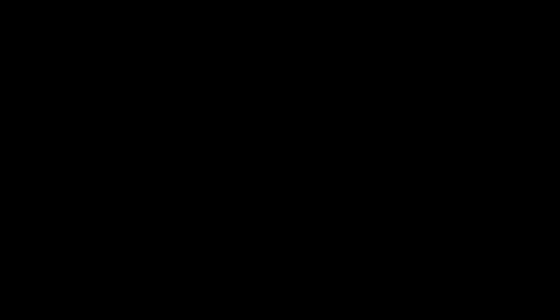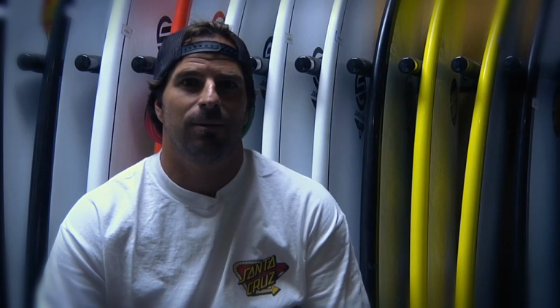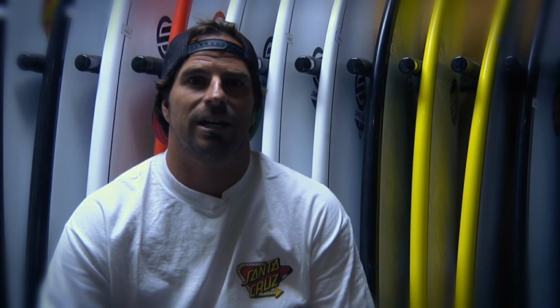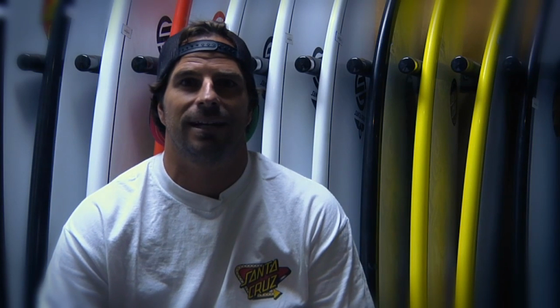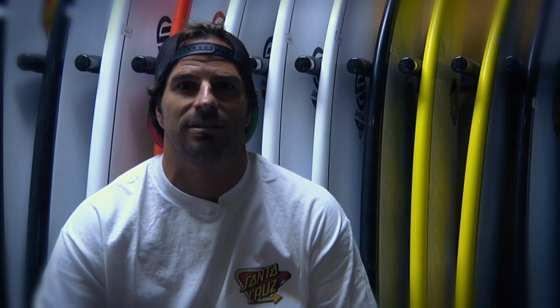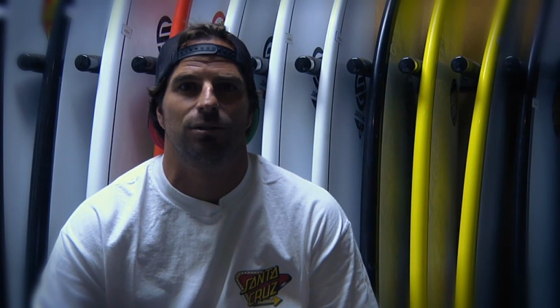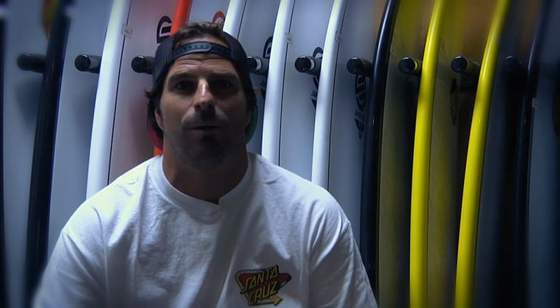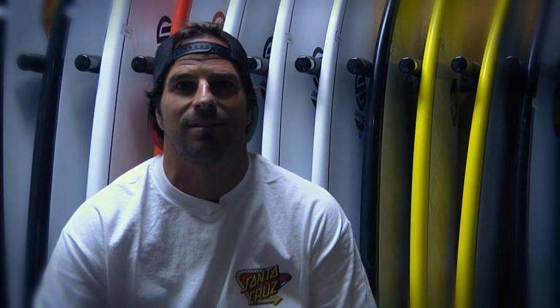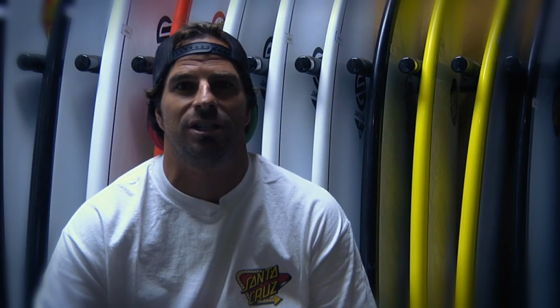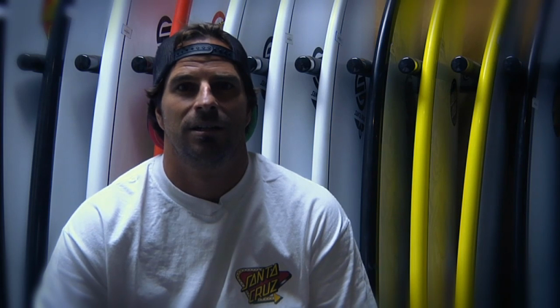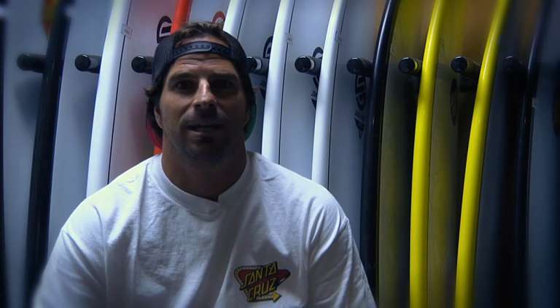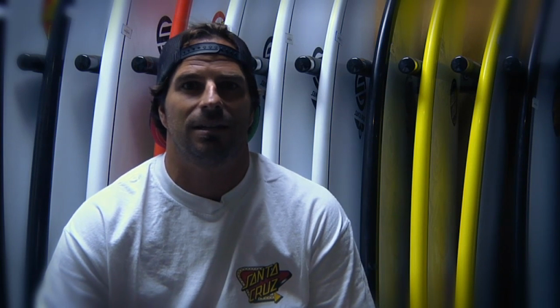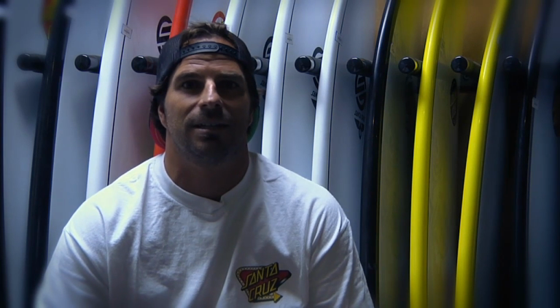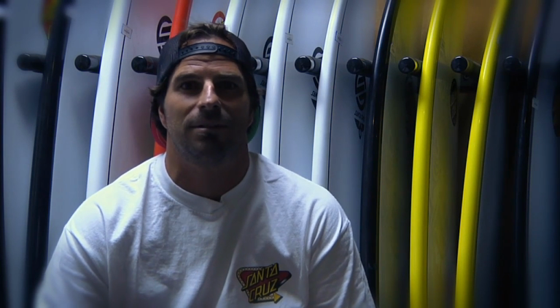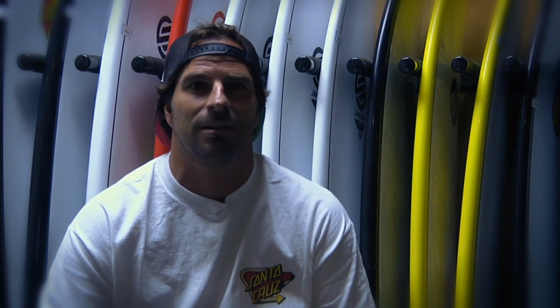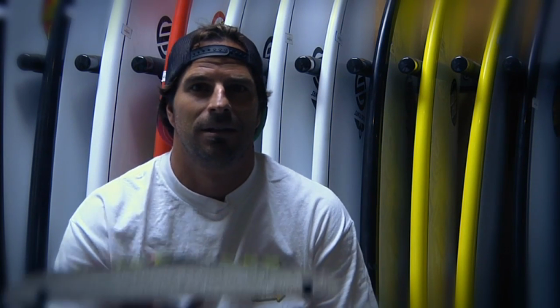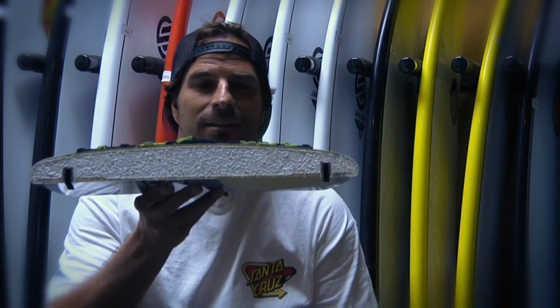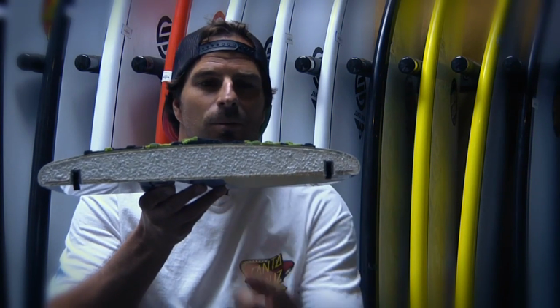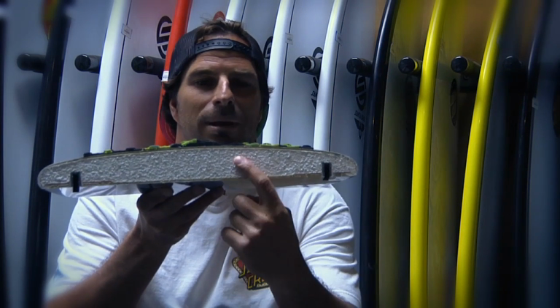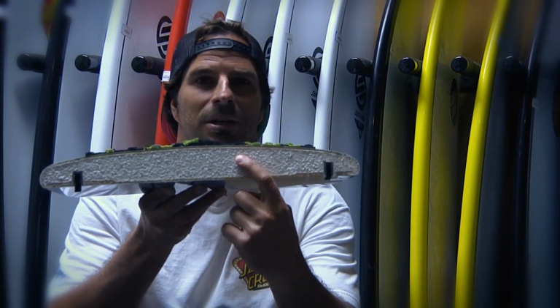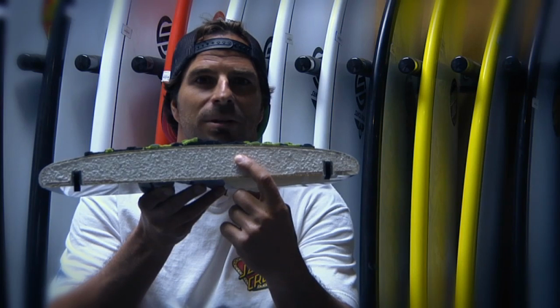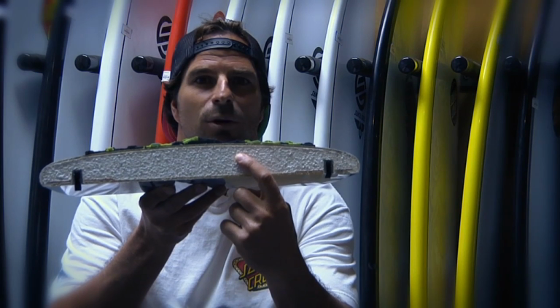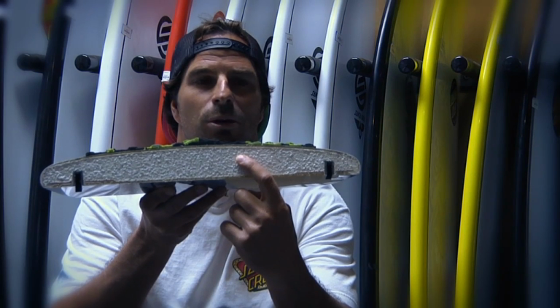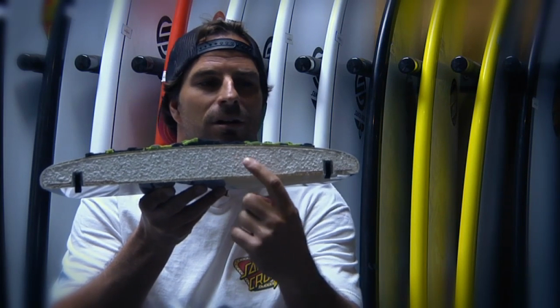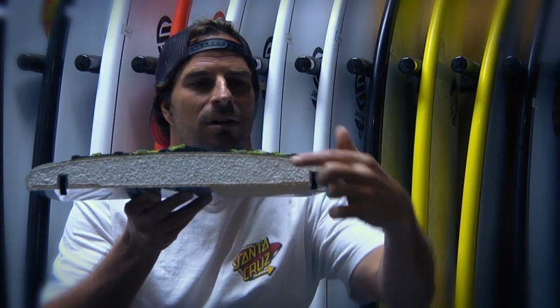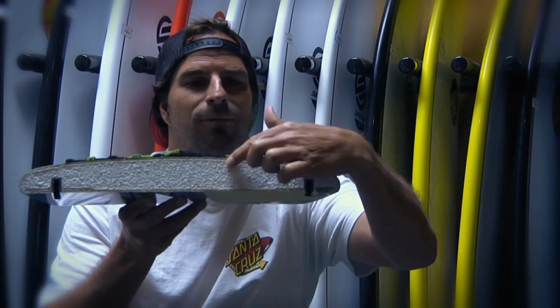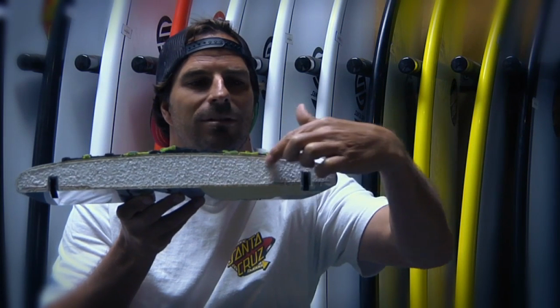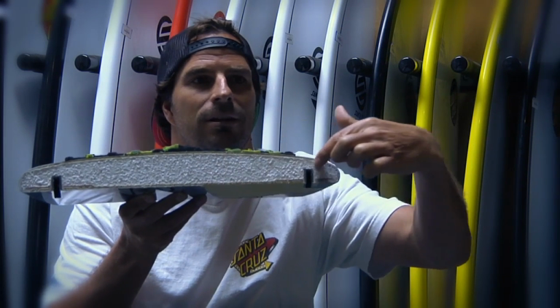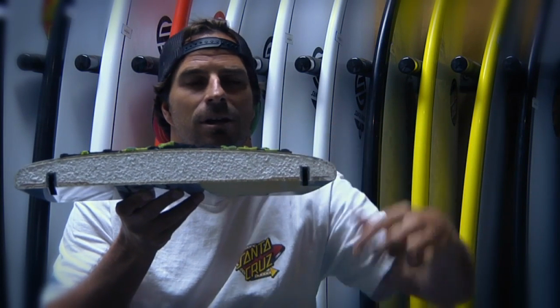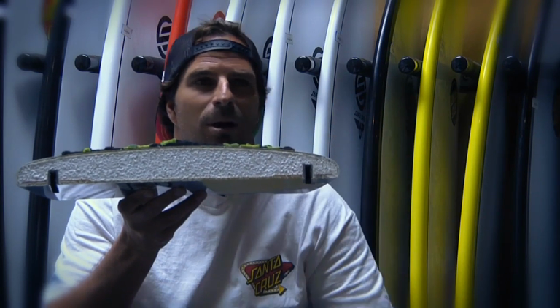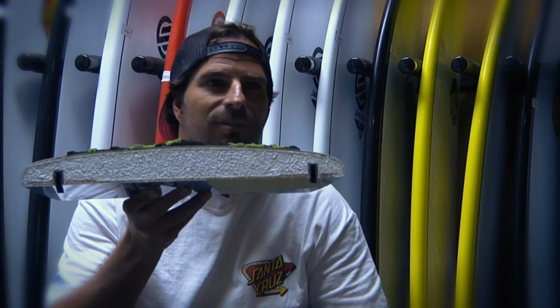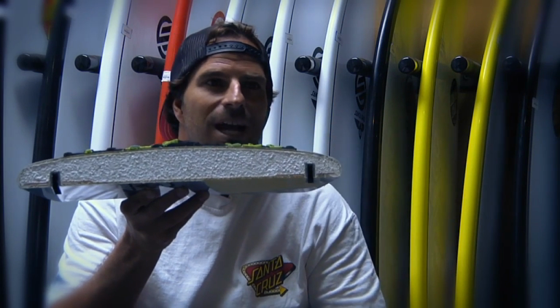Today we're talking about Santa Cruz's exclusive PowerLight technology. It's made to take a lickin' and keep on tickin'. It's got a one pound EPS foam core and a four ounce layer of epoxy fiberglass.